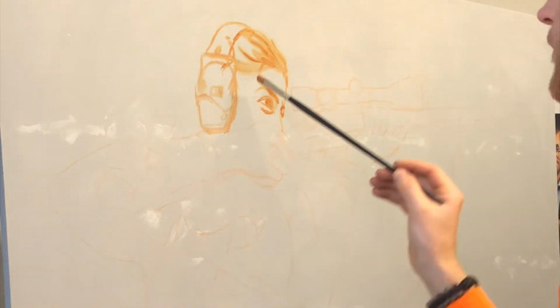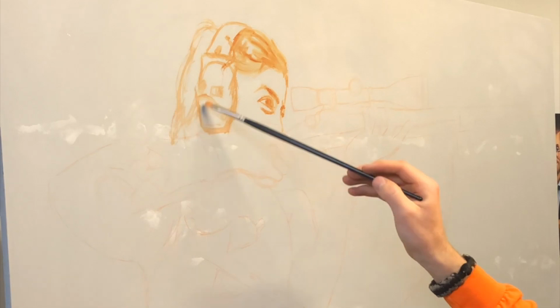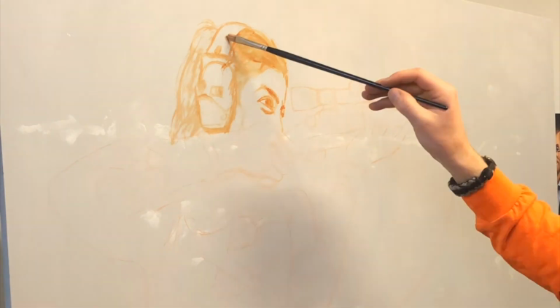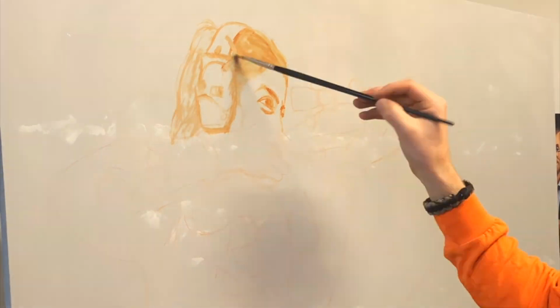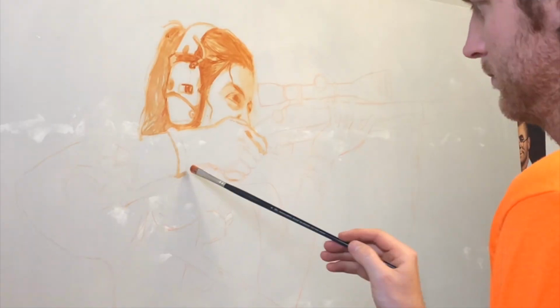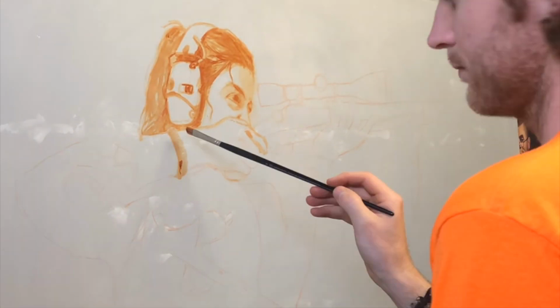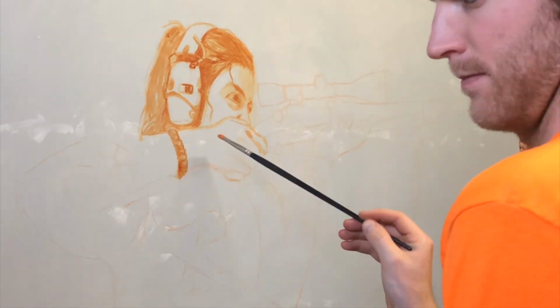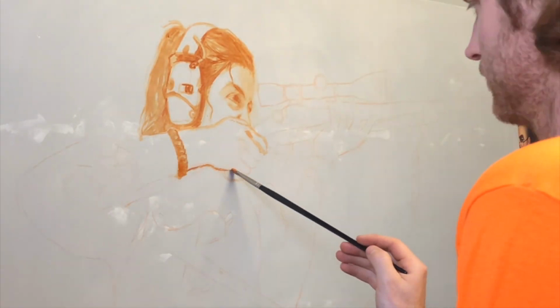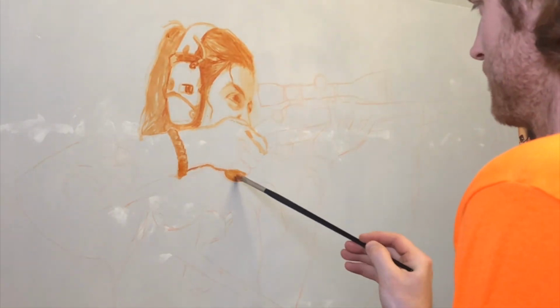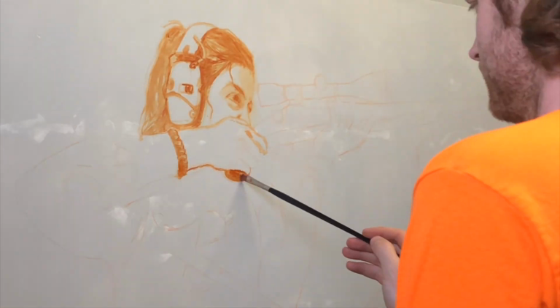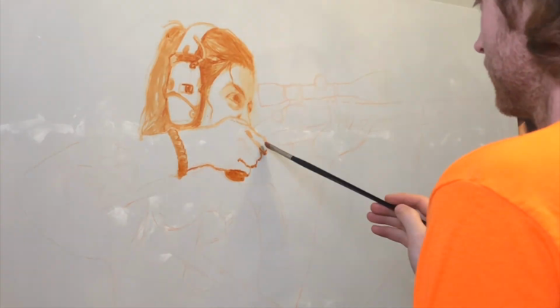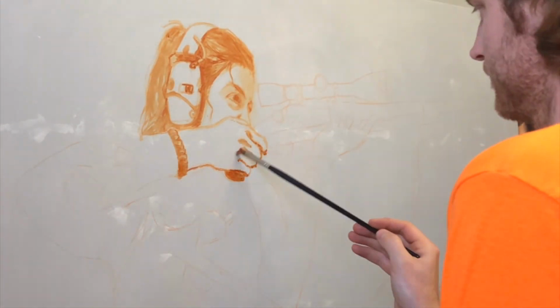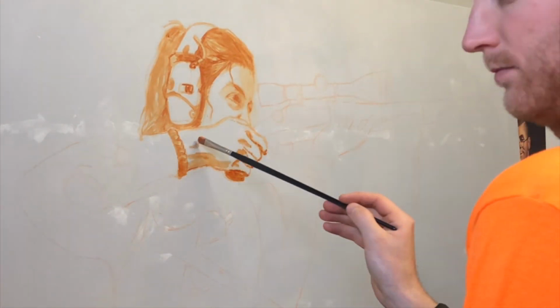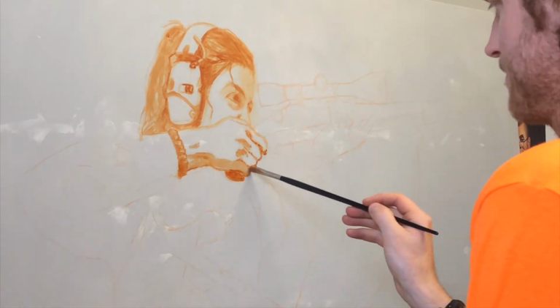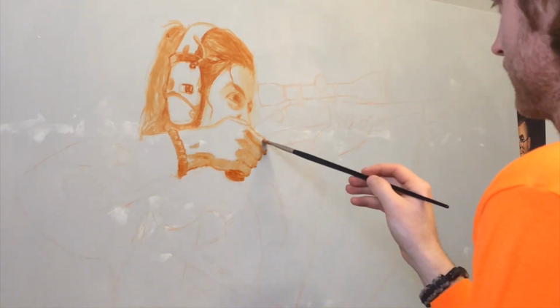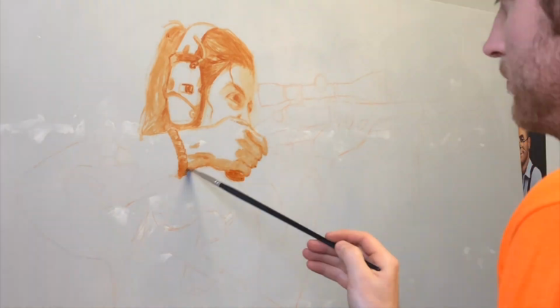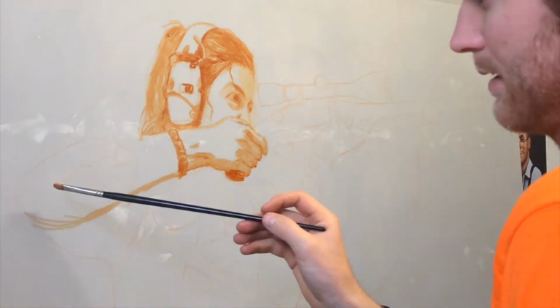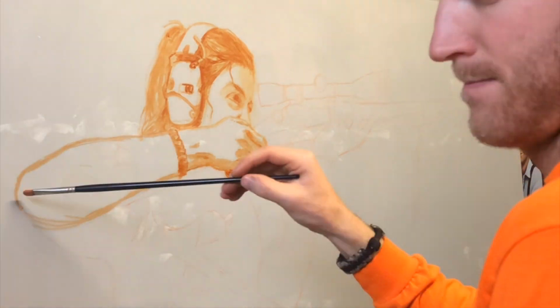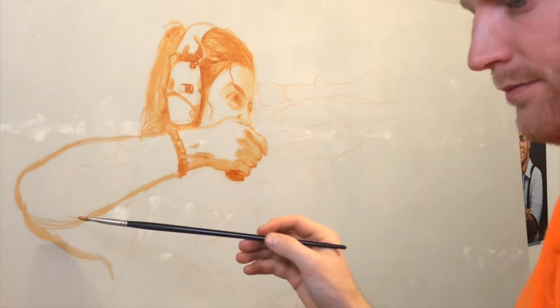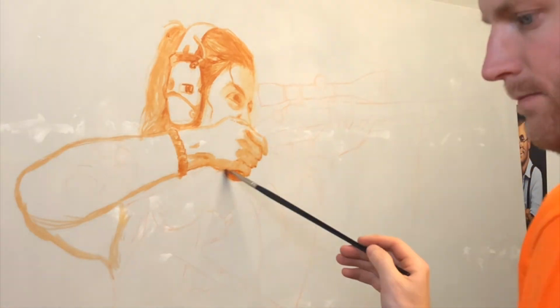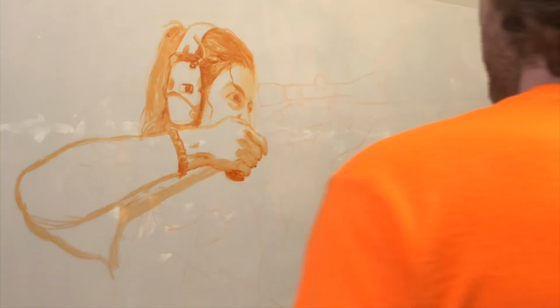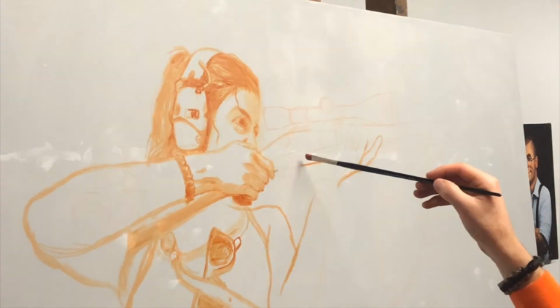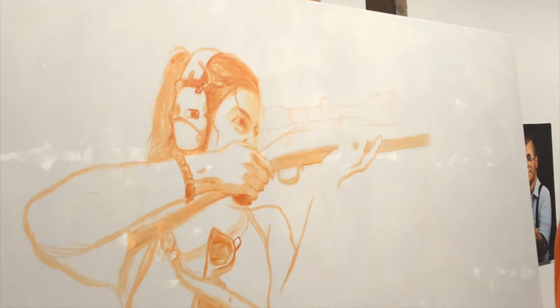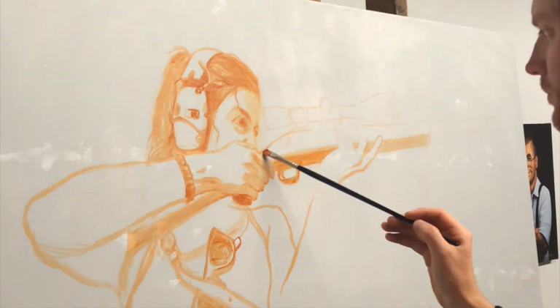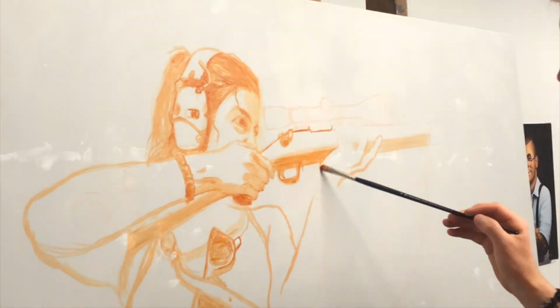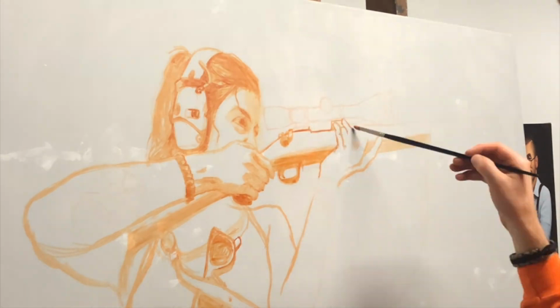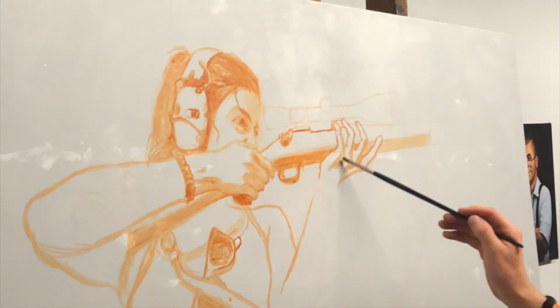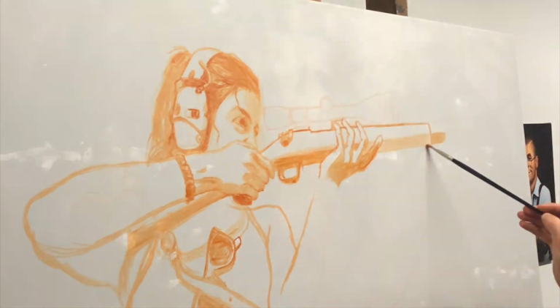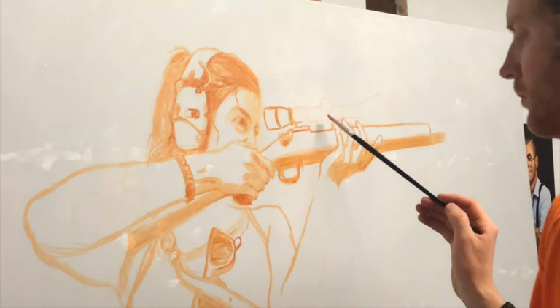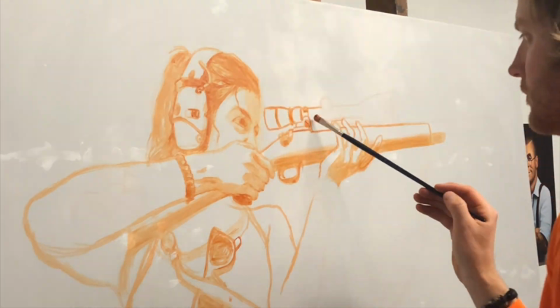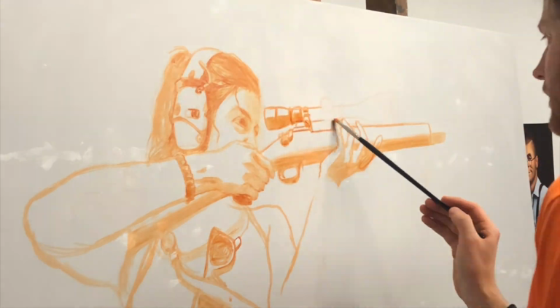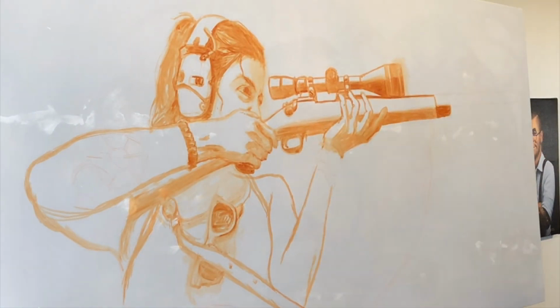I started with the drawing stage, which is an underpainting using burnt sienna — kind of monochromatic. You're trying to establish the lights and the darks and work on the drawing aspect without bringing in the complications of color and value.